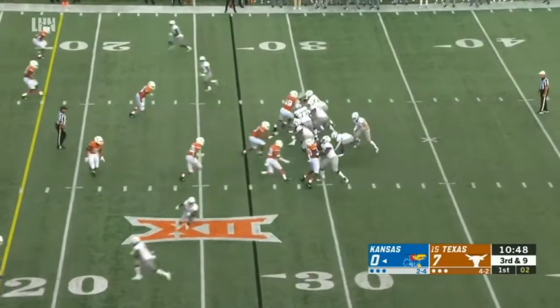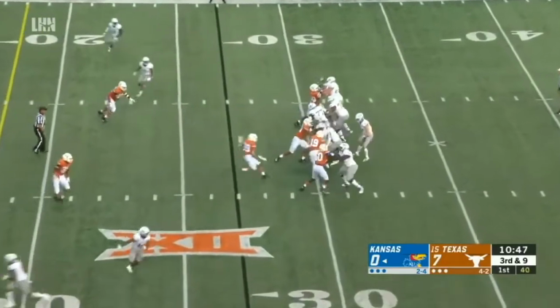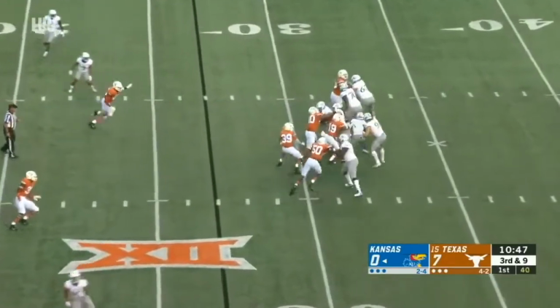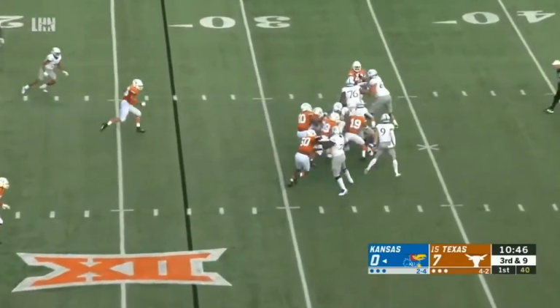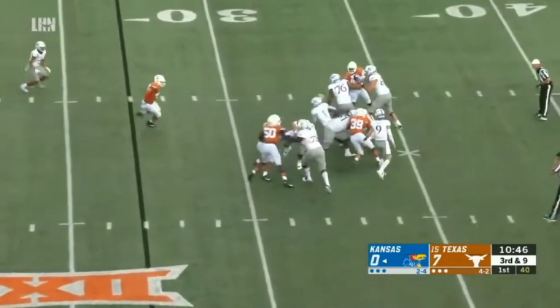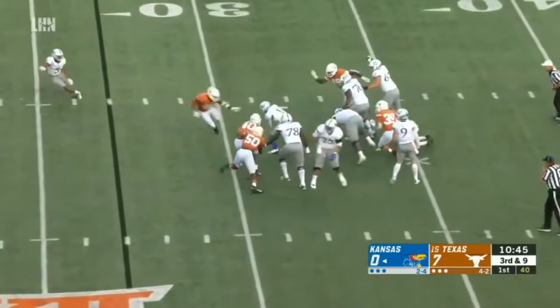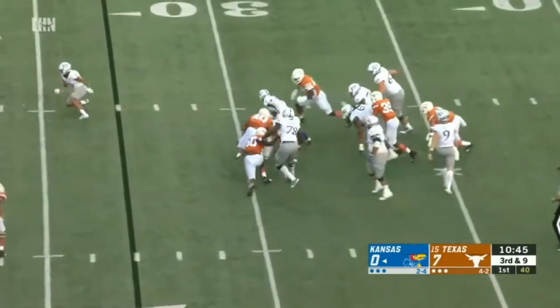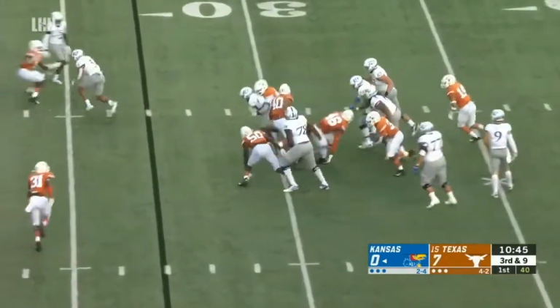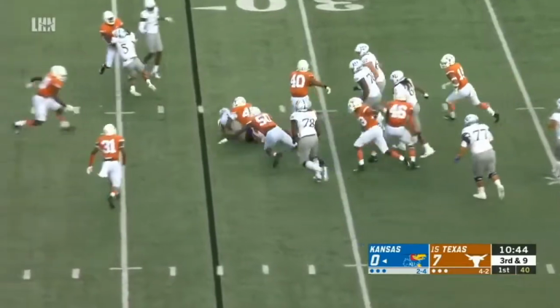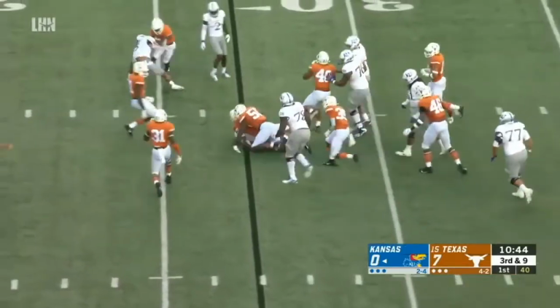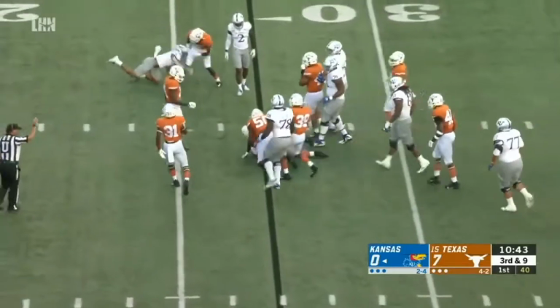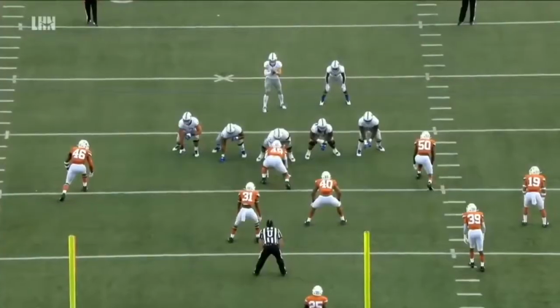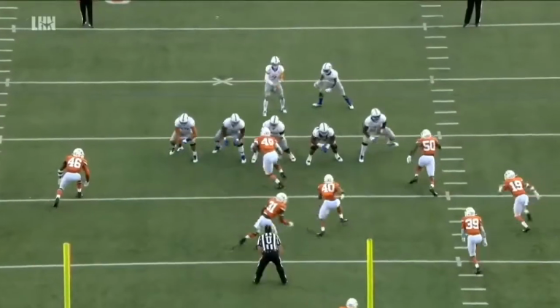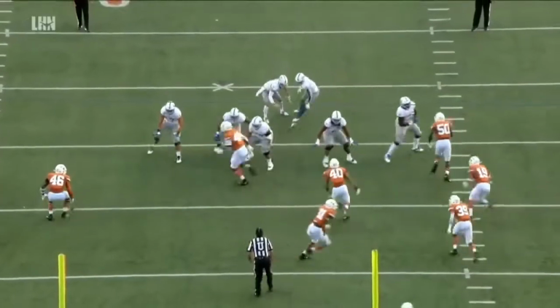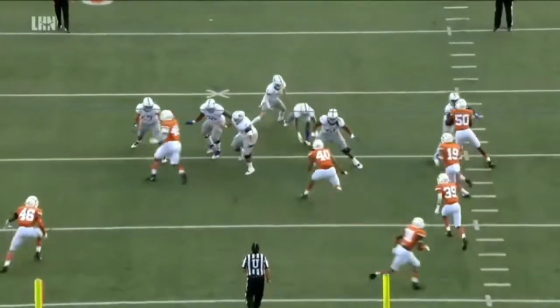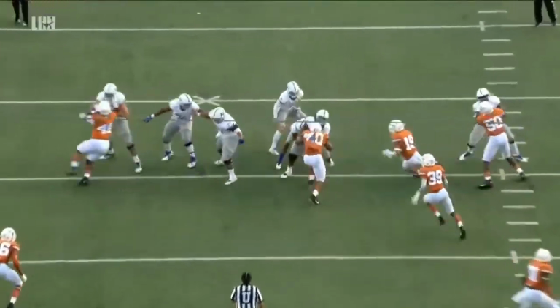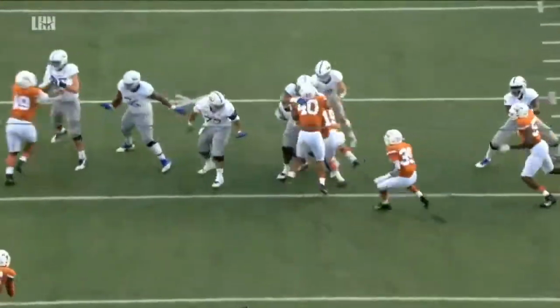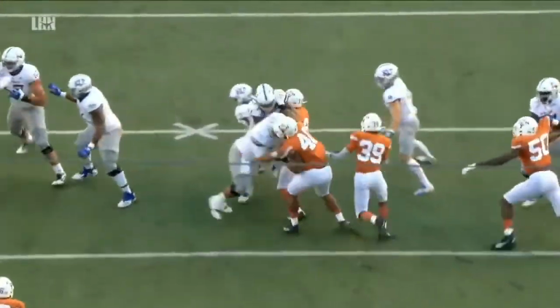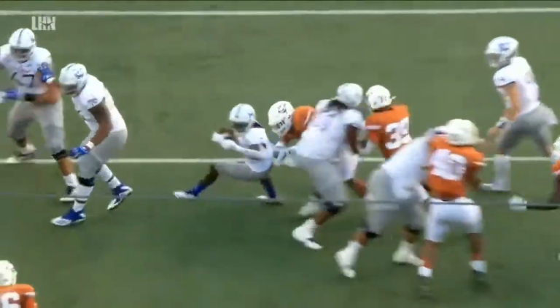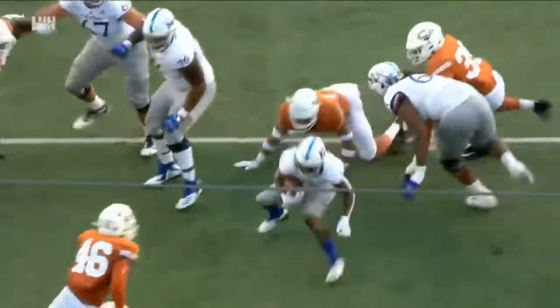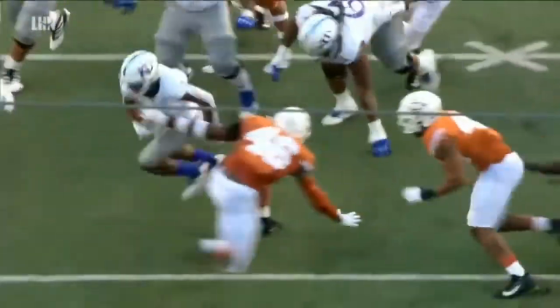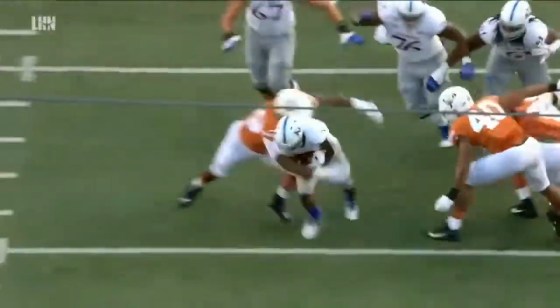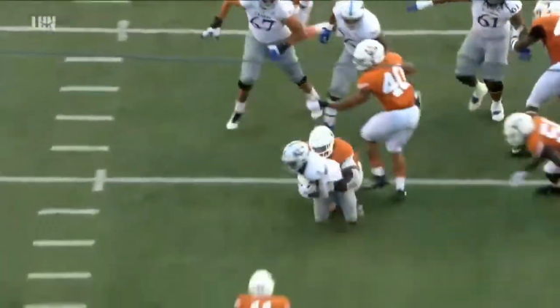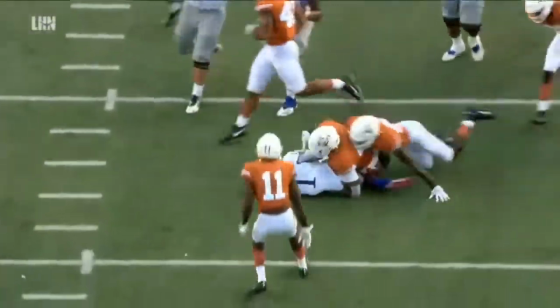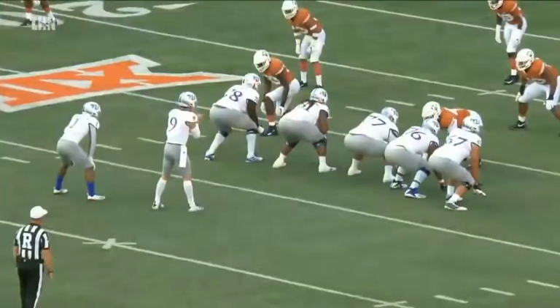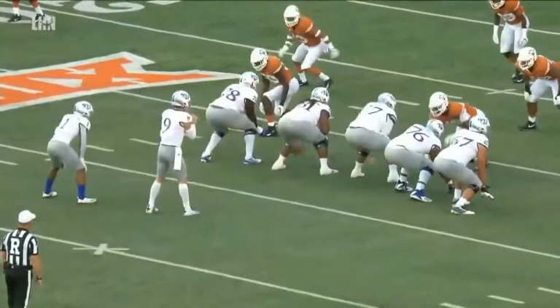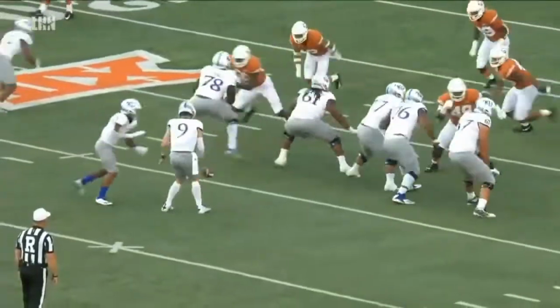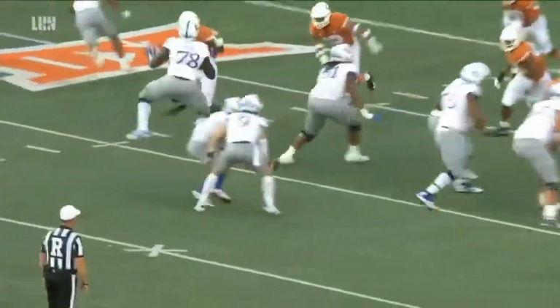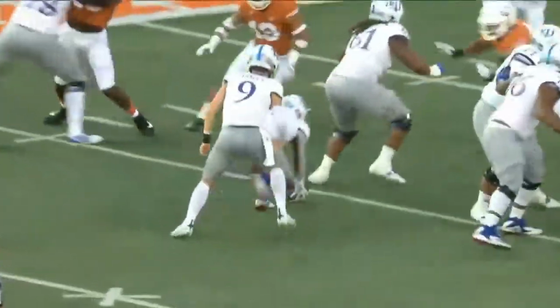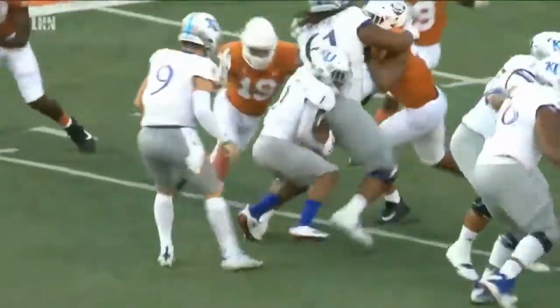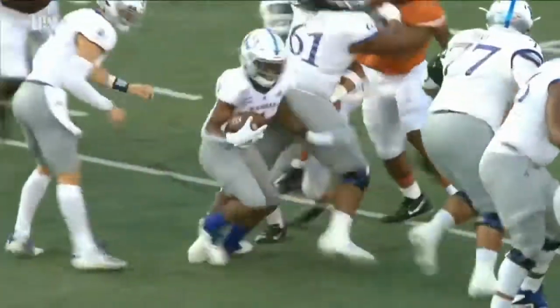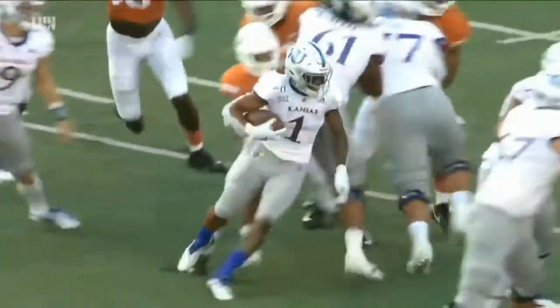Fumble. Puka Williams picks it up, trying to shake his way free. A mishandling of the football there from Carter Stanley. And that will bring out the kicking unit.